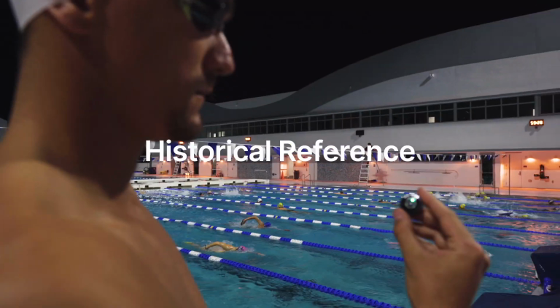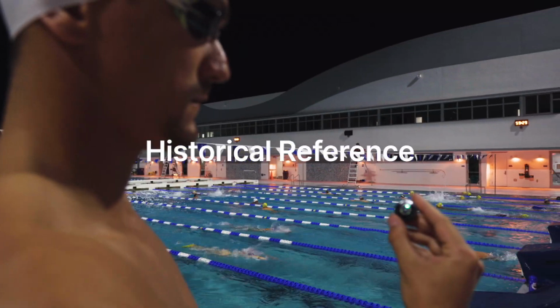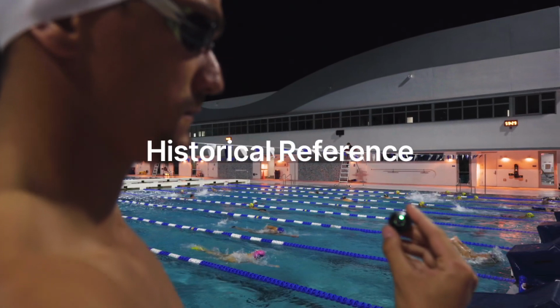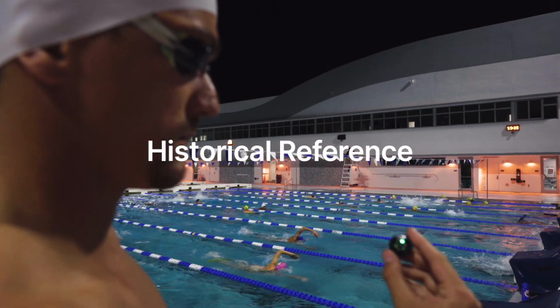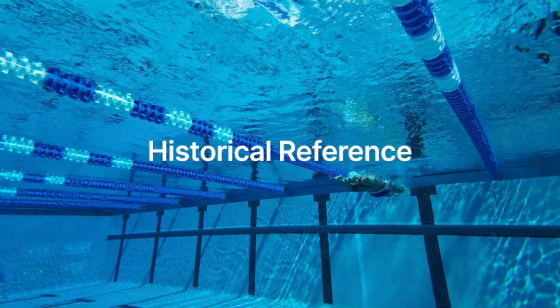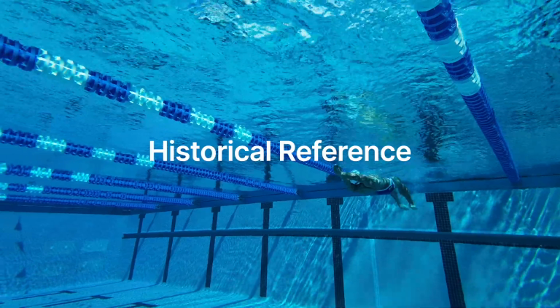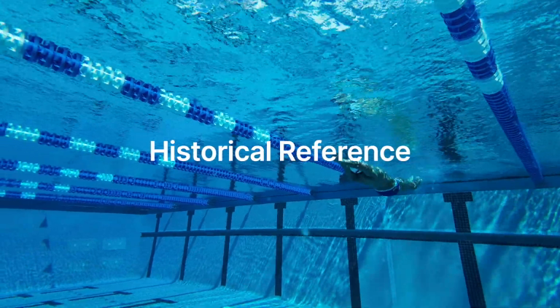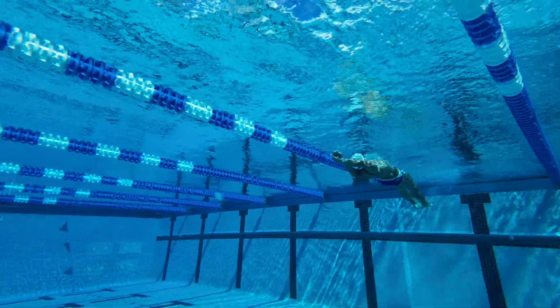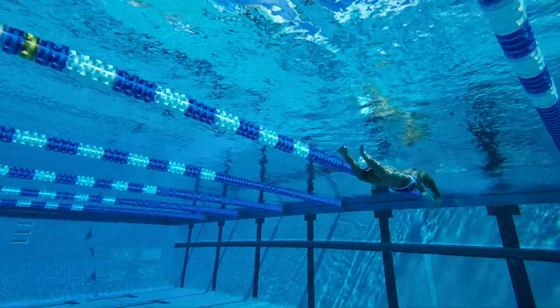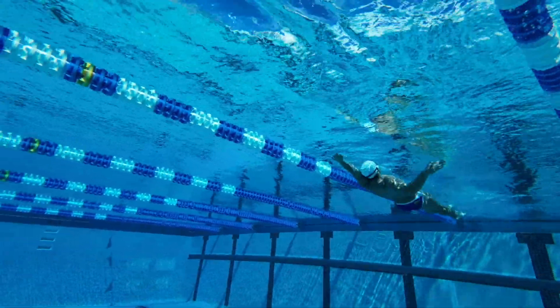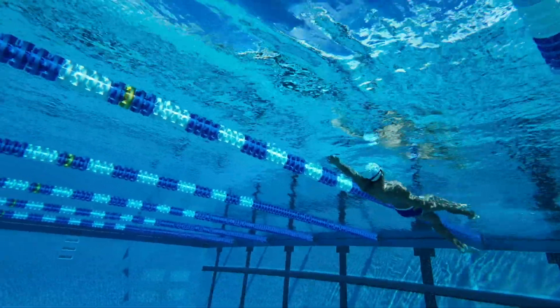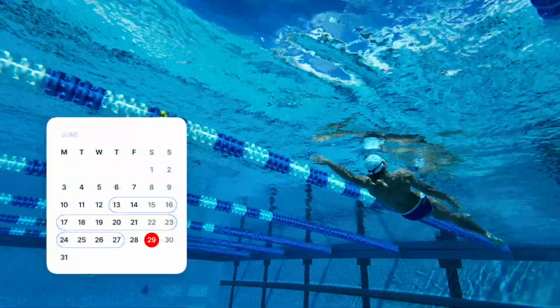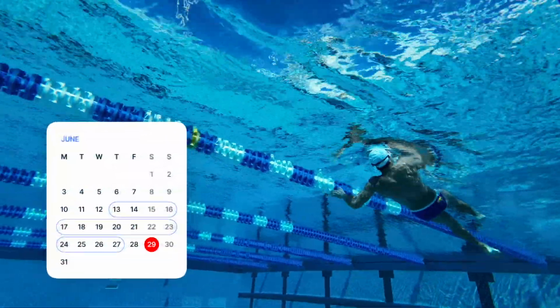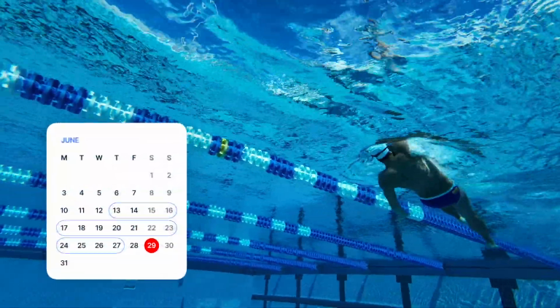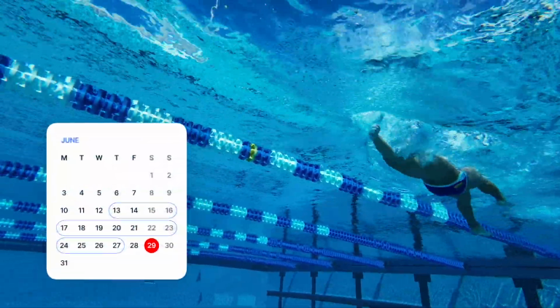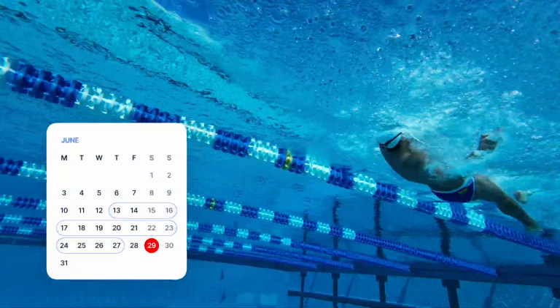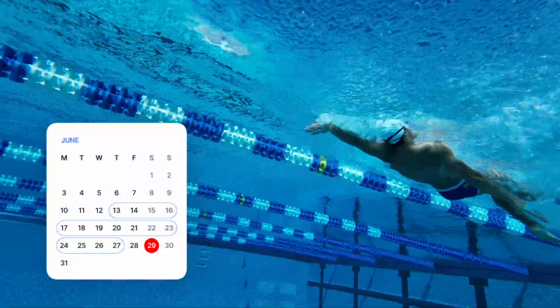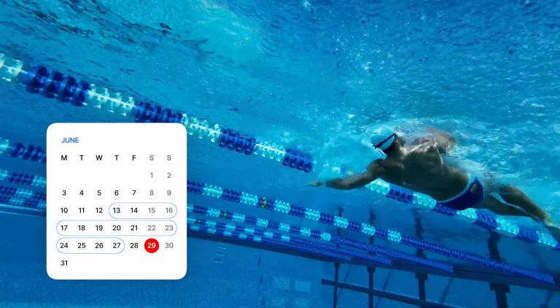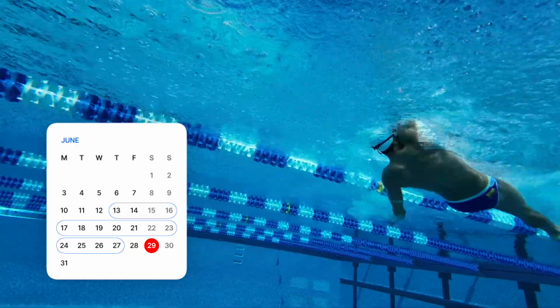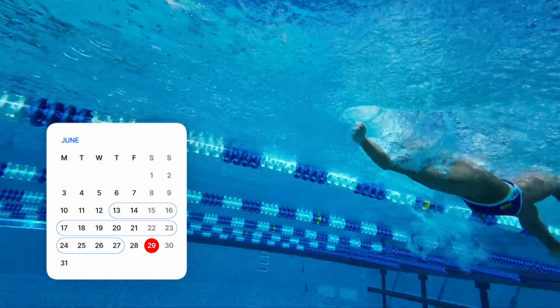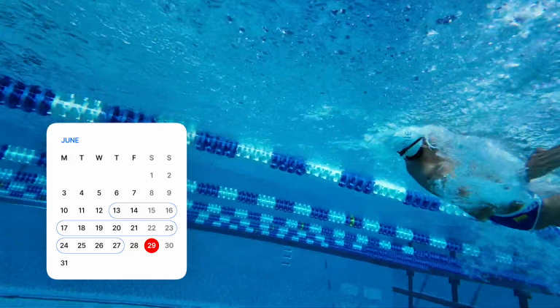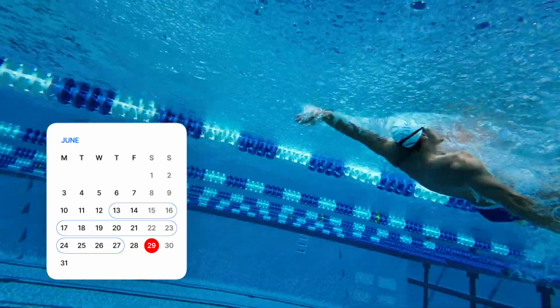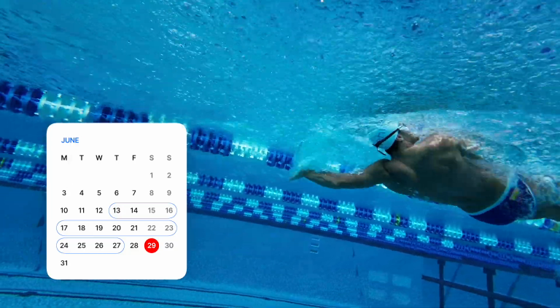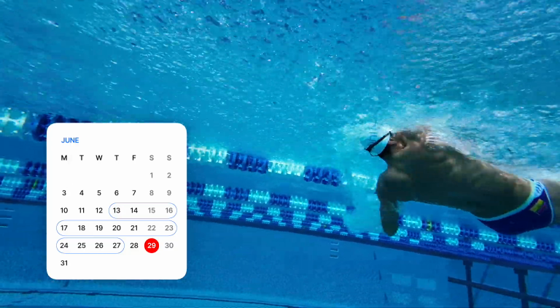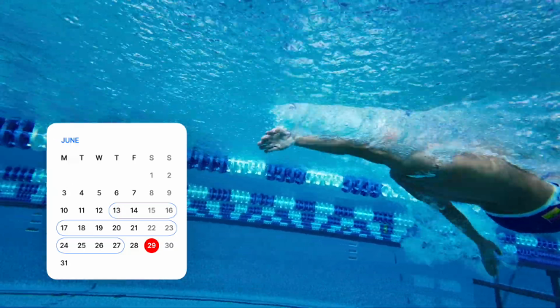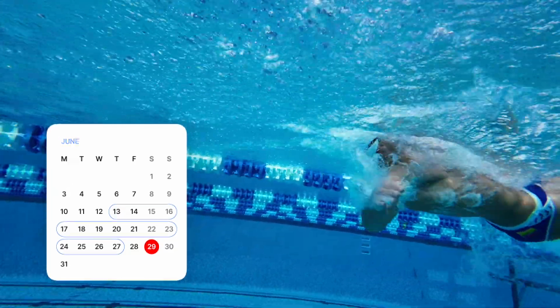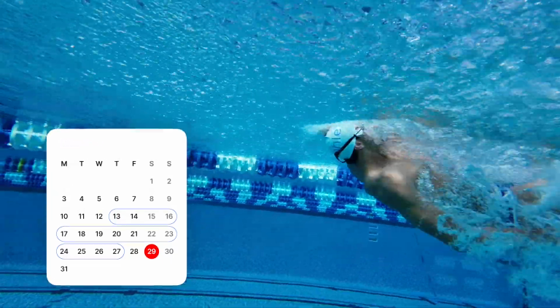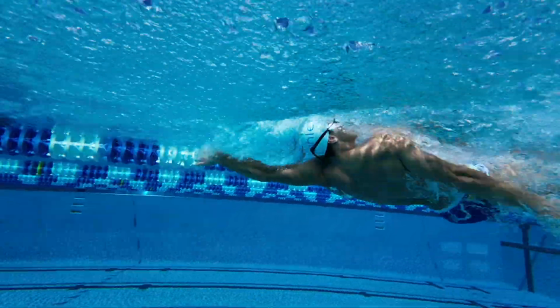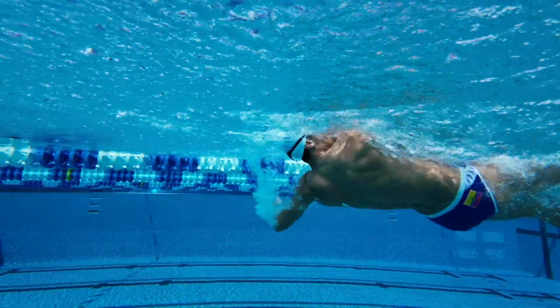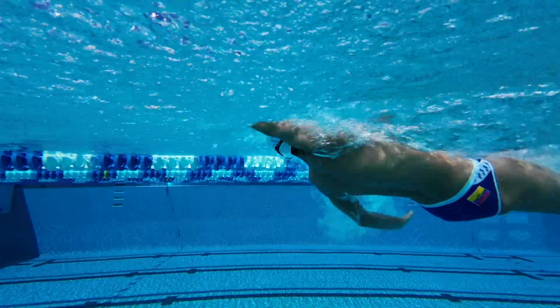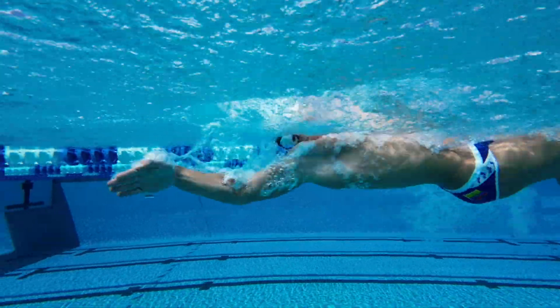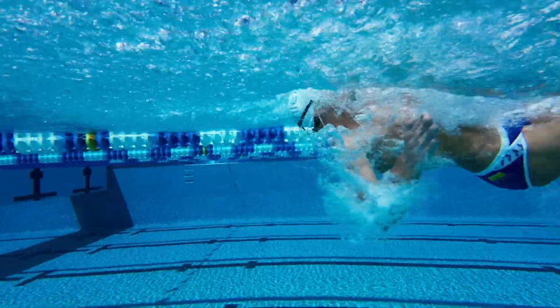Historical reference: the best part of Flex is that as you track your training and racing, we learn more about your swims. By highlighting moments in your swim history where your fitness and technique are optimal, we can dial in your performances.